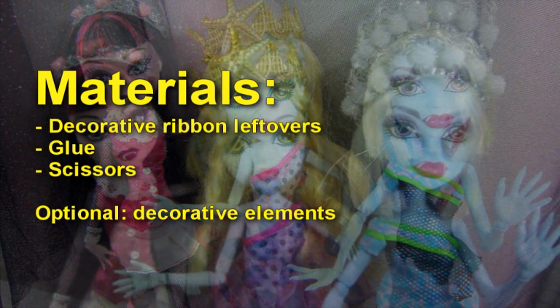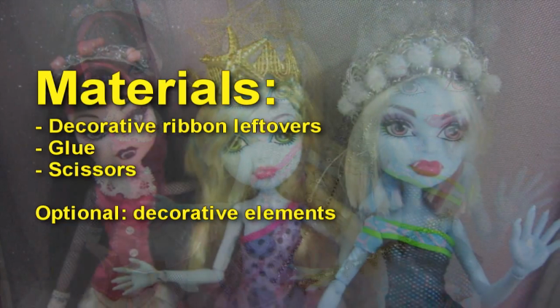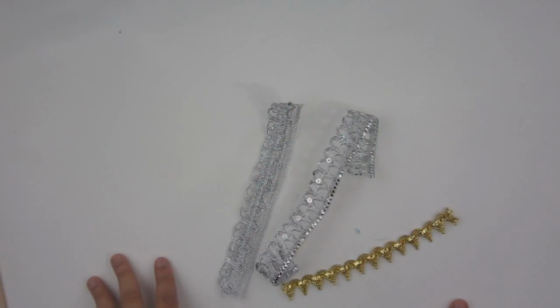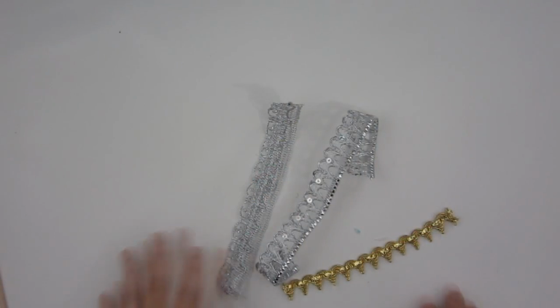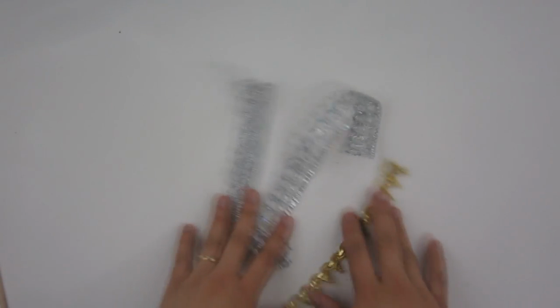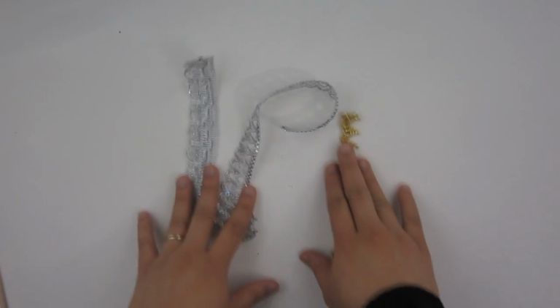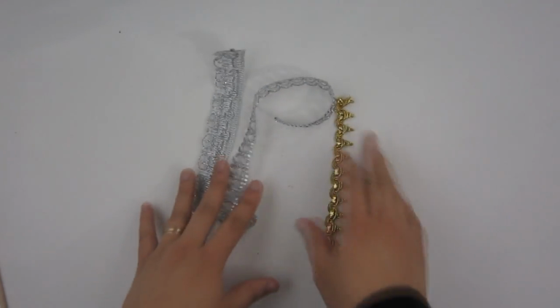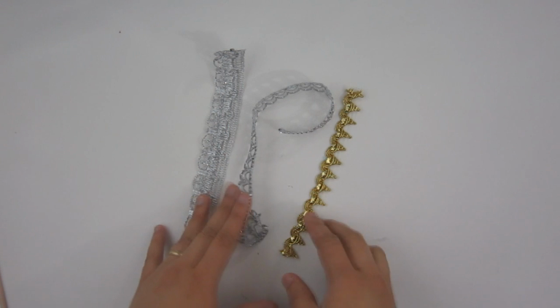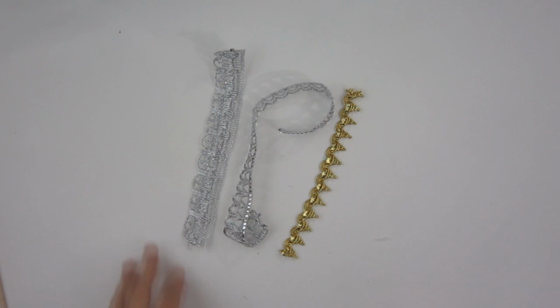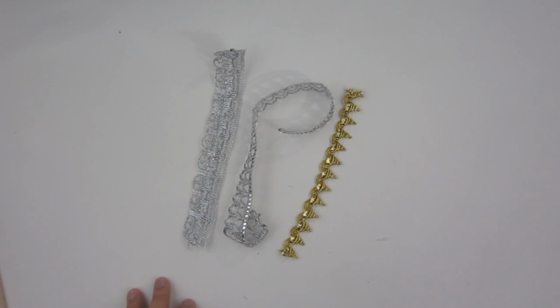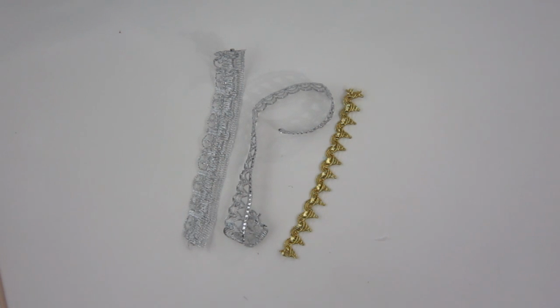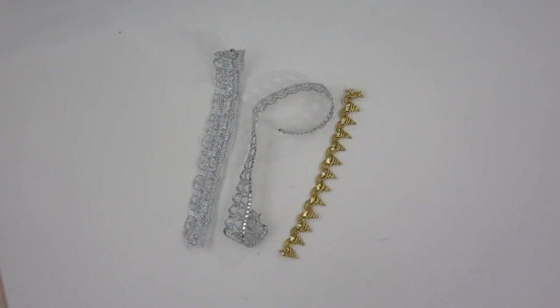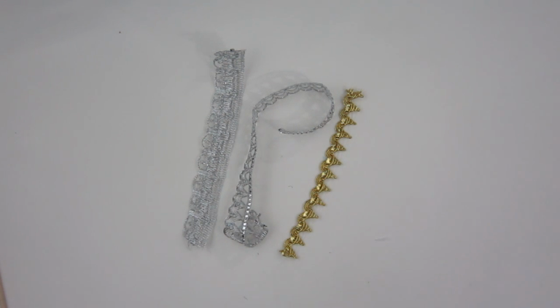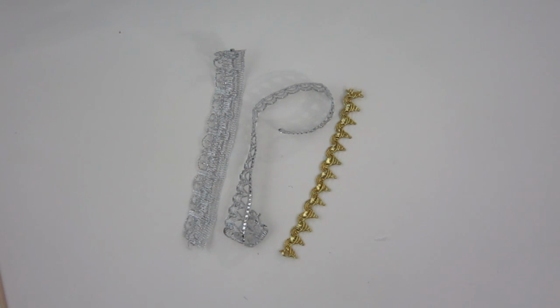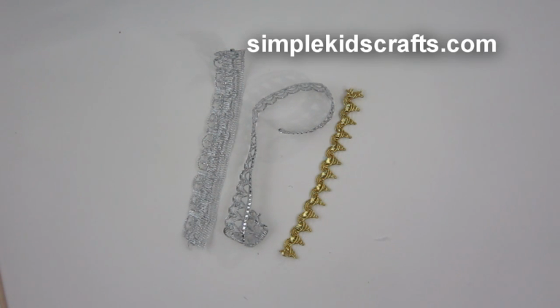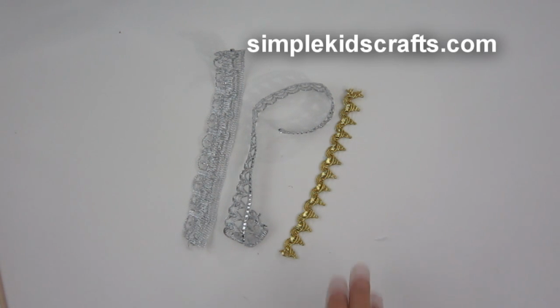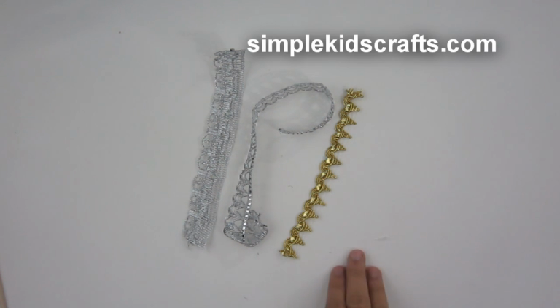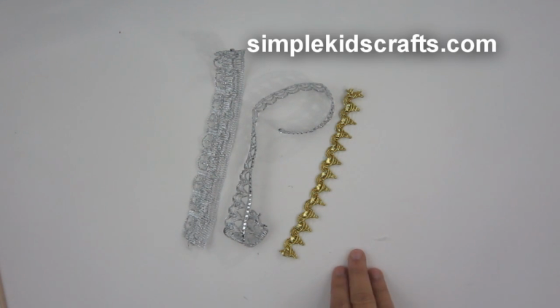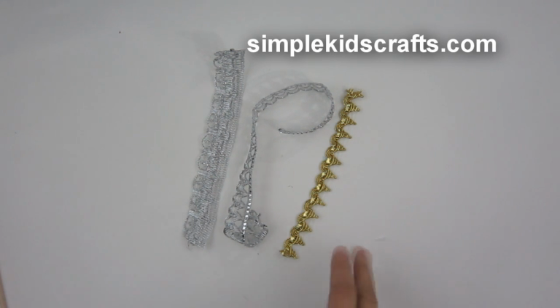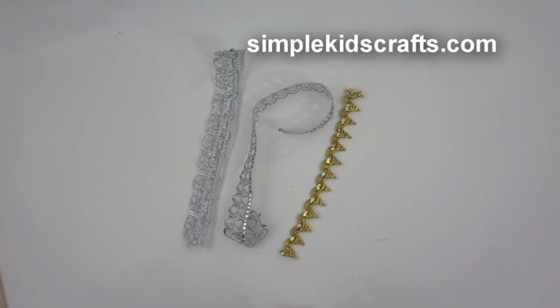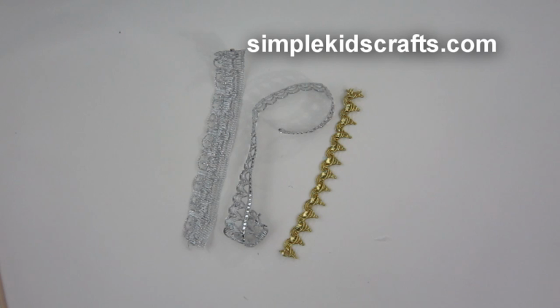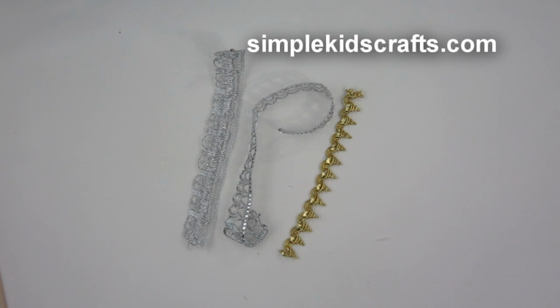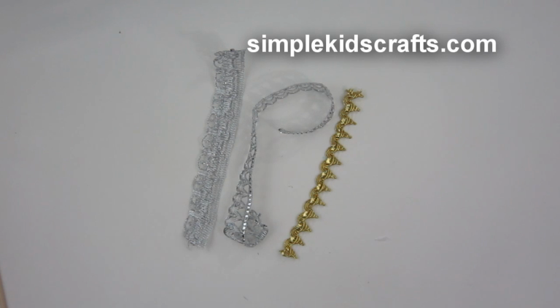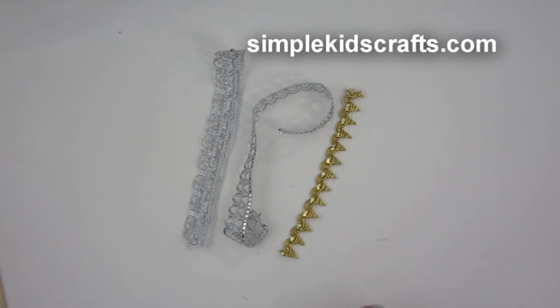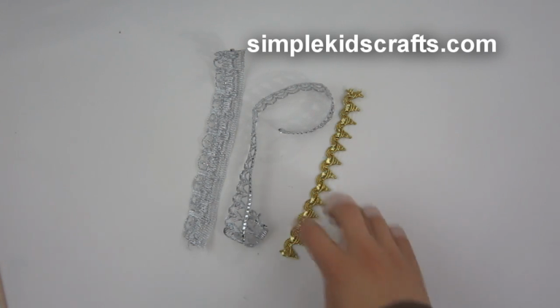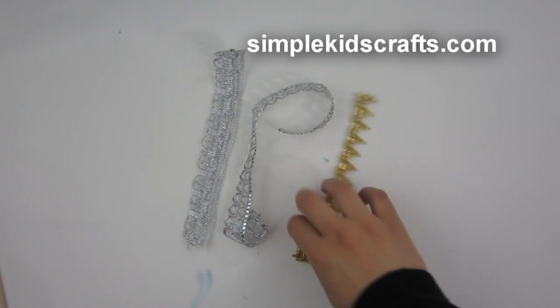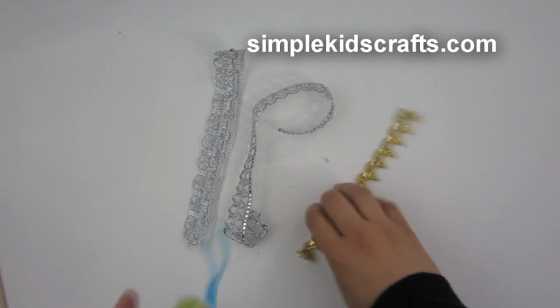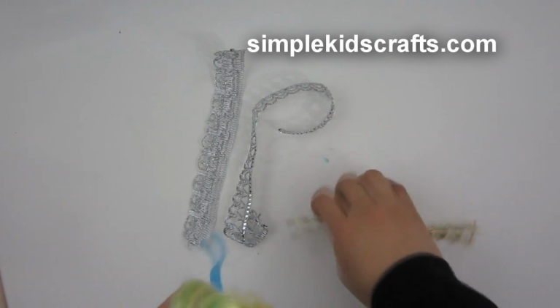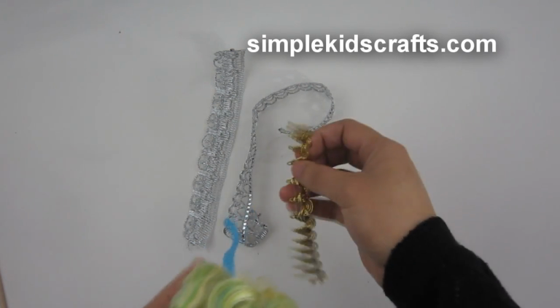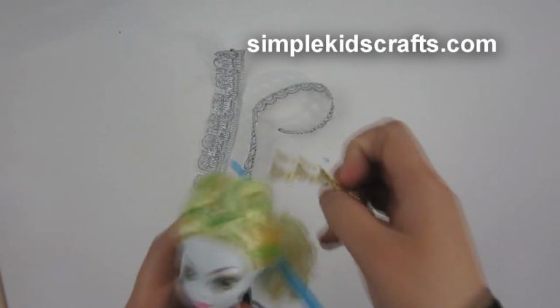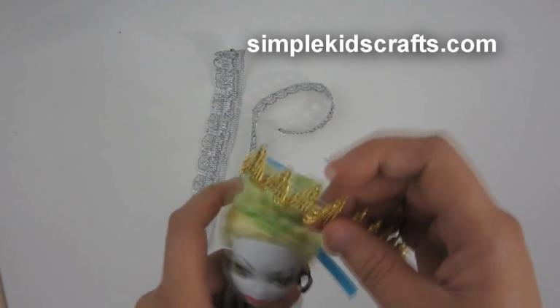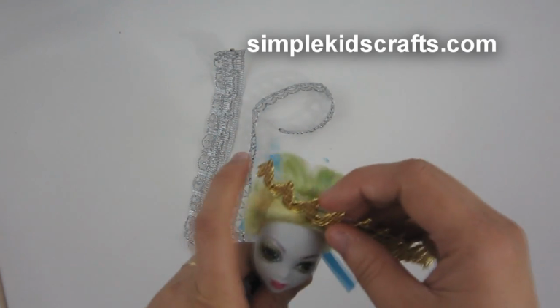Hi! Today we're going to make use of leftover pieces of ribbons. We are going to basically make crowns and tiaras using these, and since we cannot use them for any other project, I thought, why not?